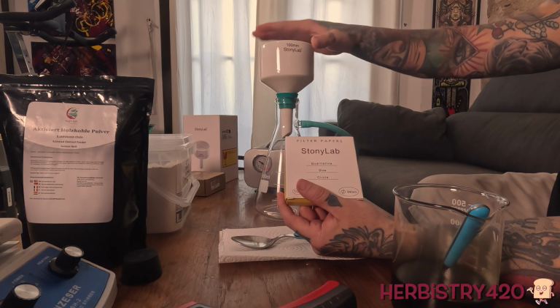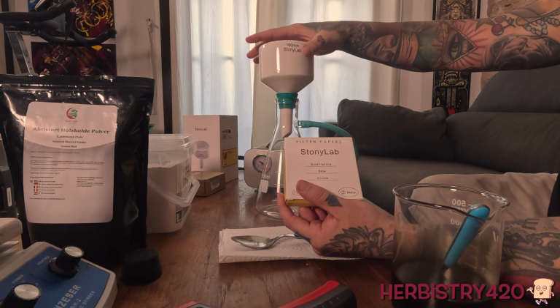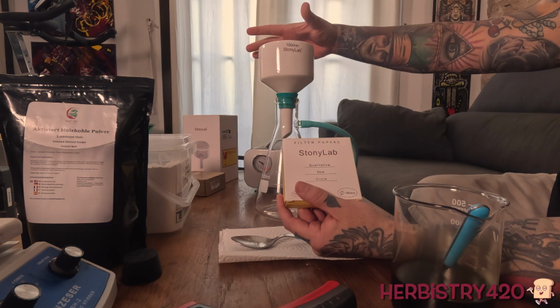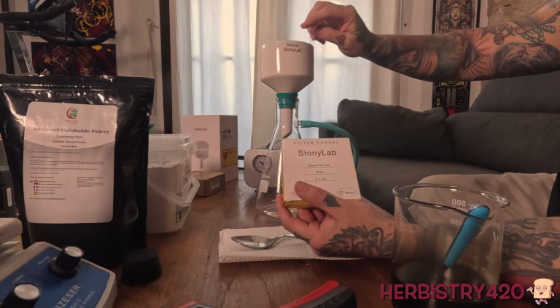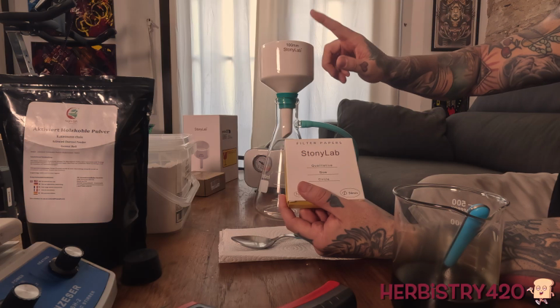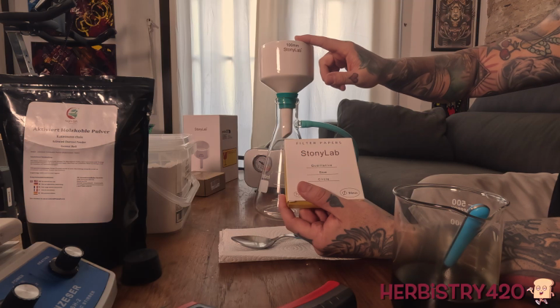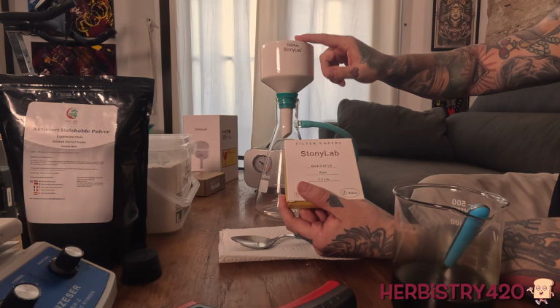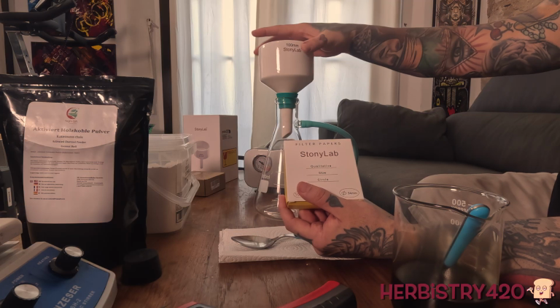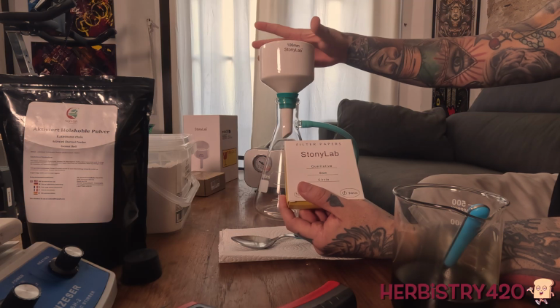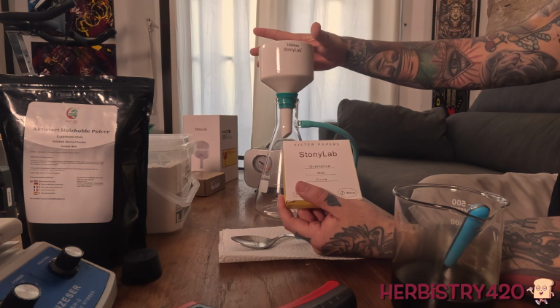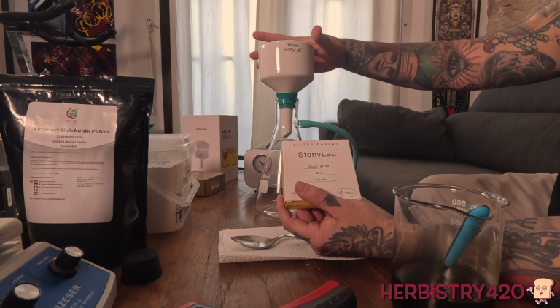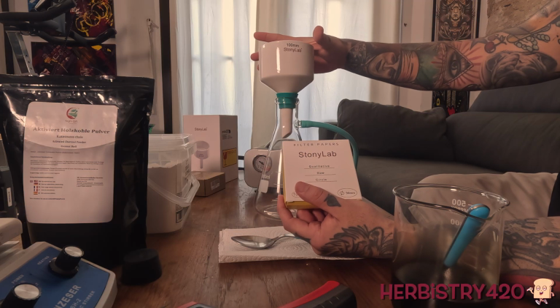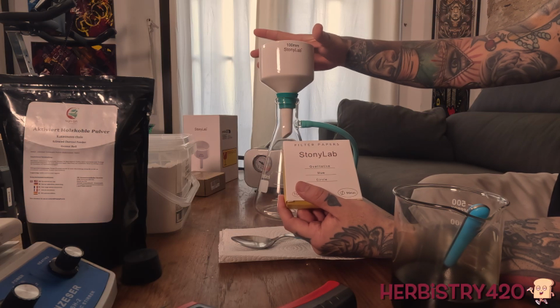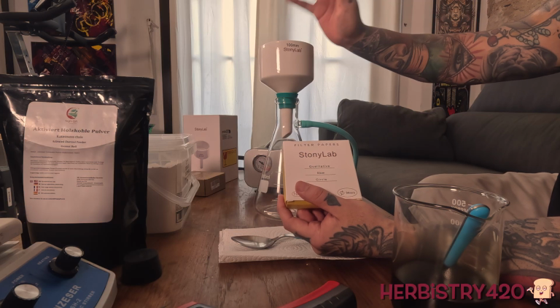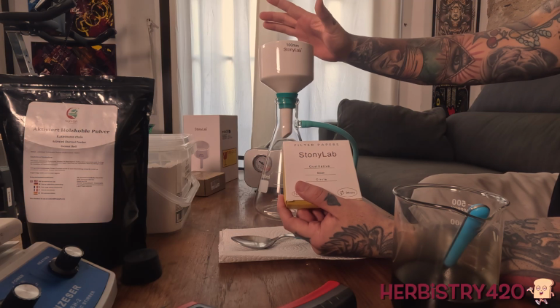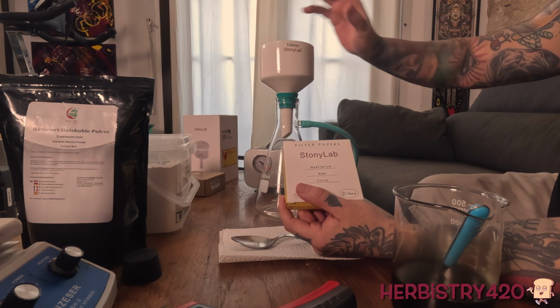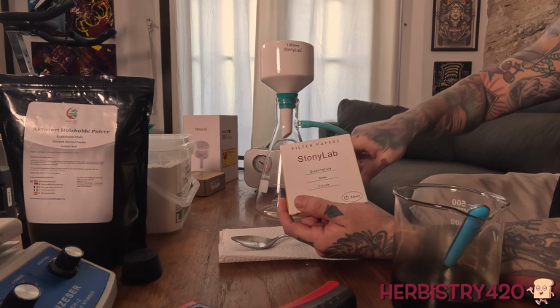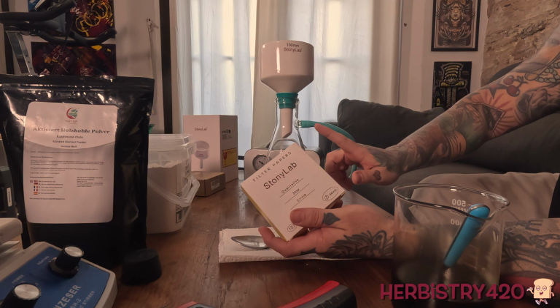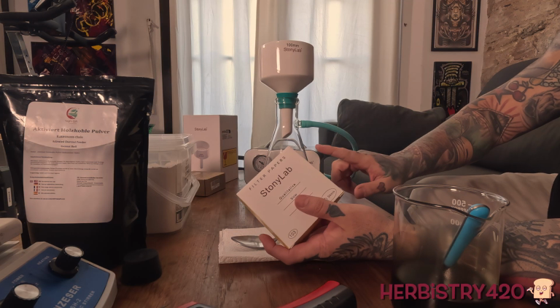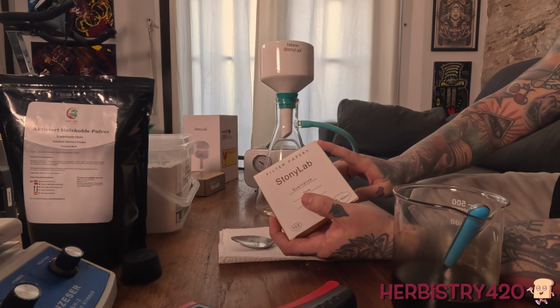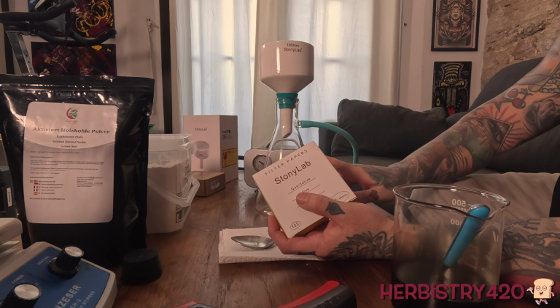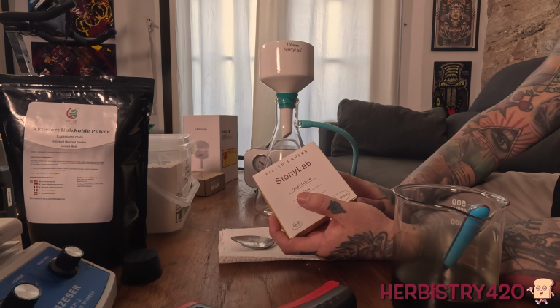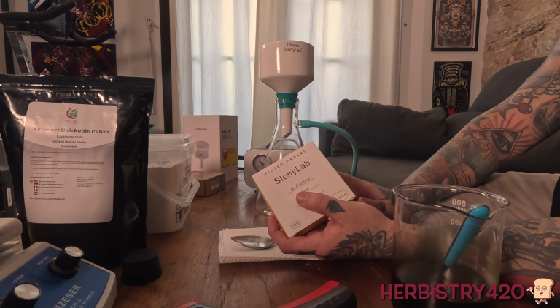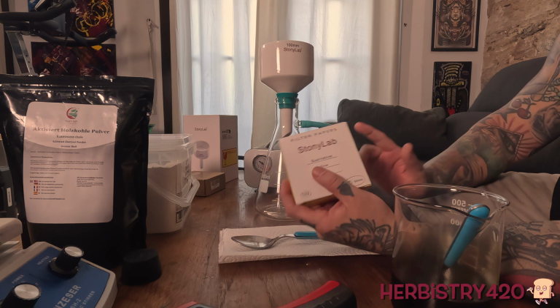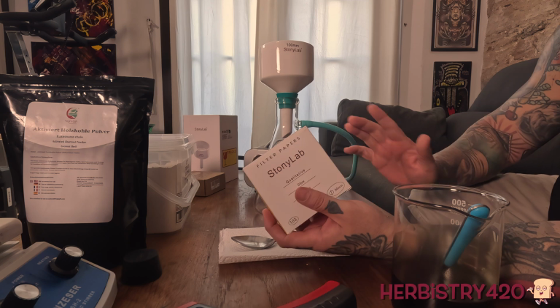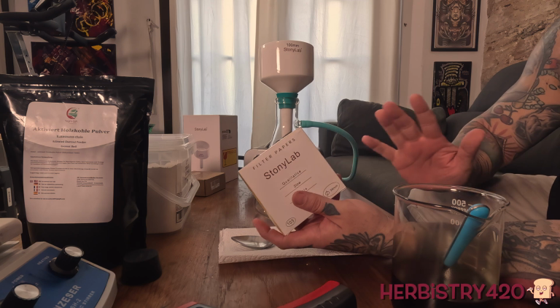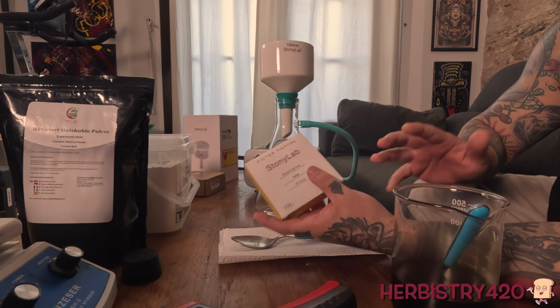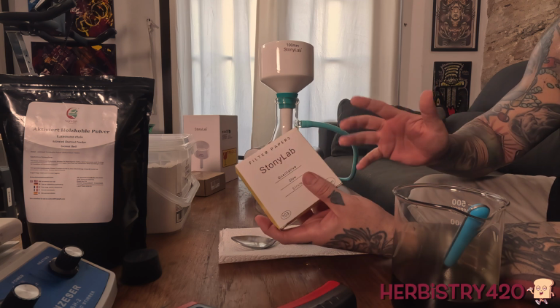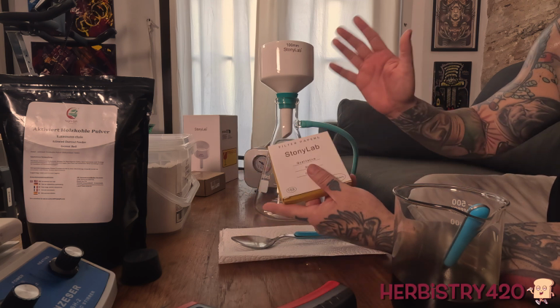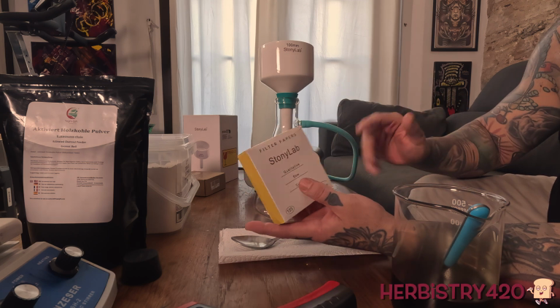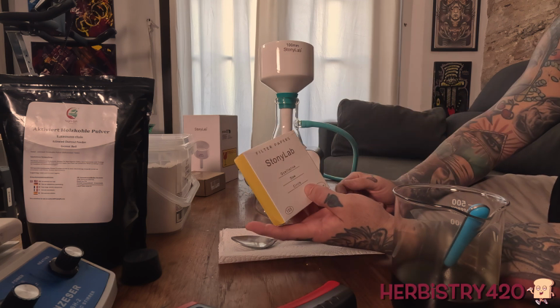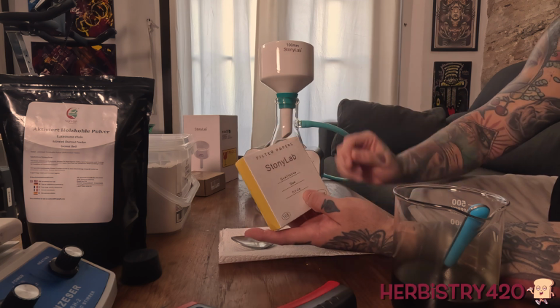So this is the correct one to get for this particular Buchner funnel. However, if you've got a bigger one — this is a hundred millimeters — you could get 120, or even 150. However, then you'd have to get a bigger flask. So make sure you get the one that works with the right flask.